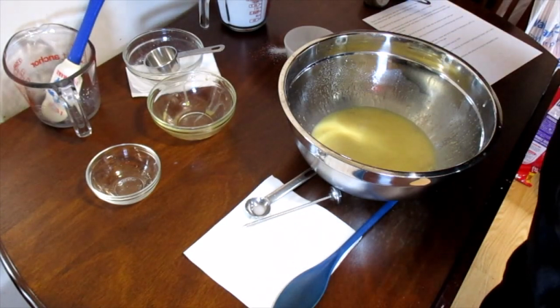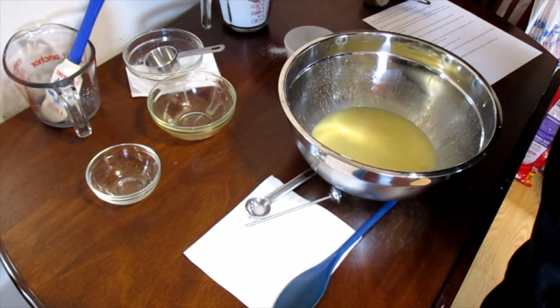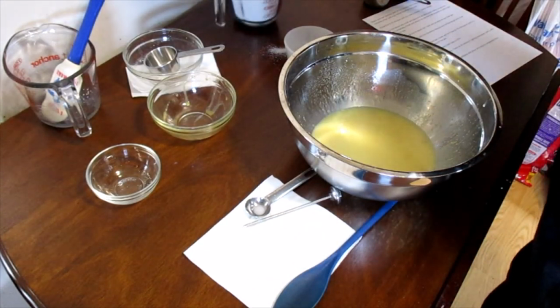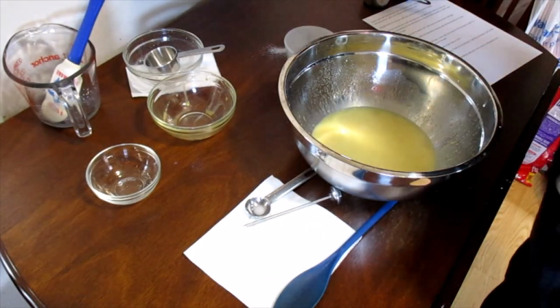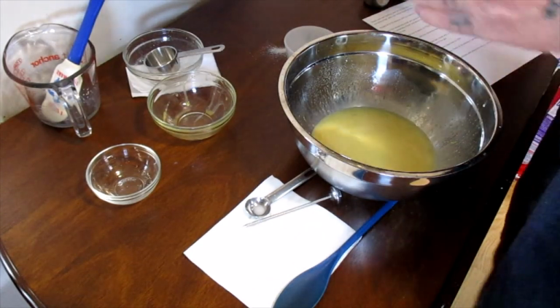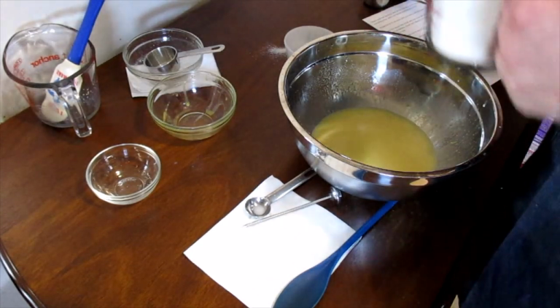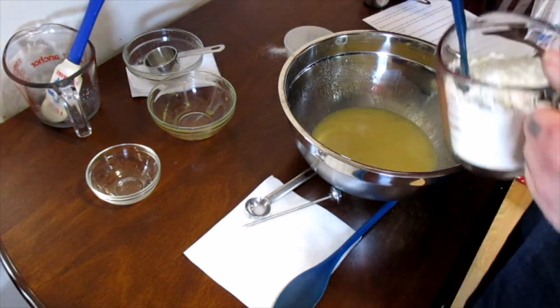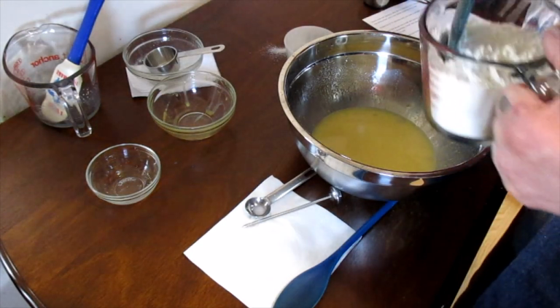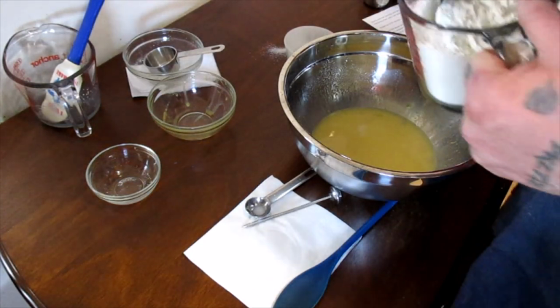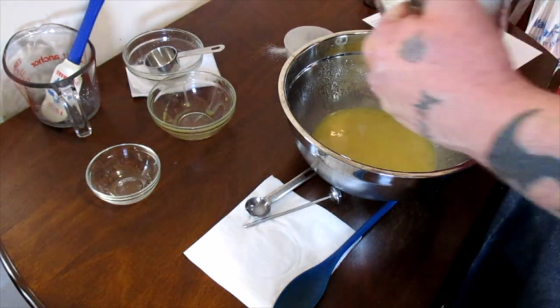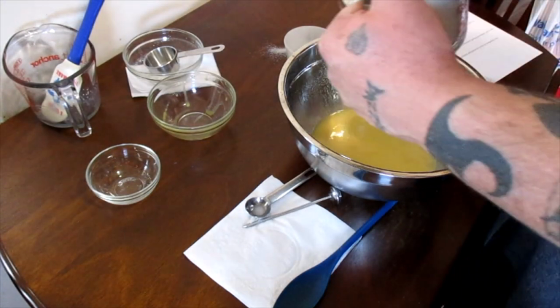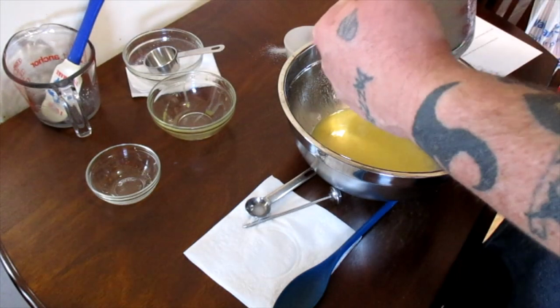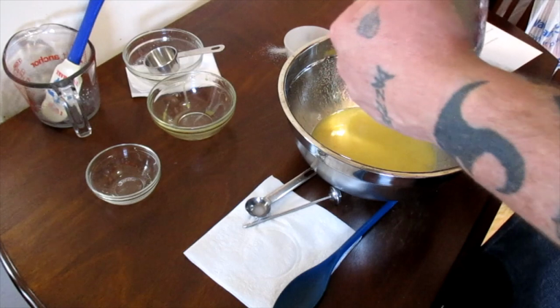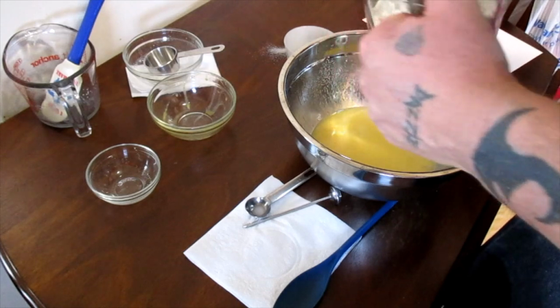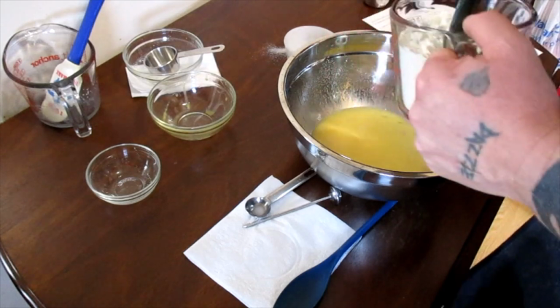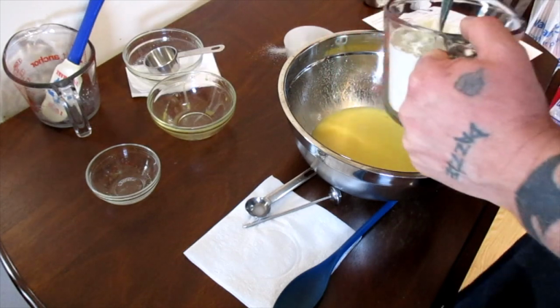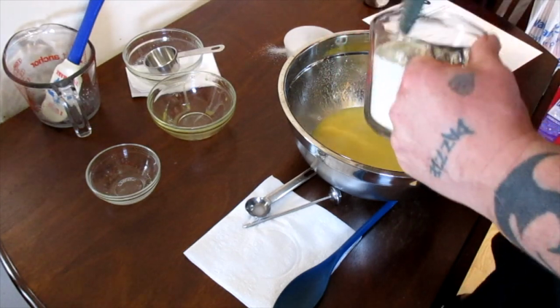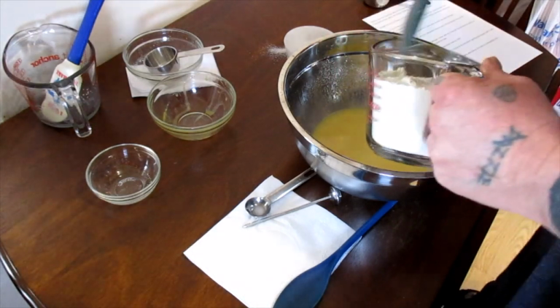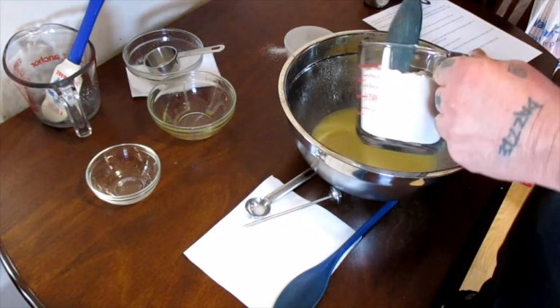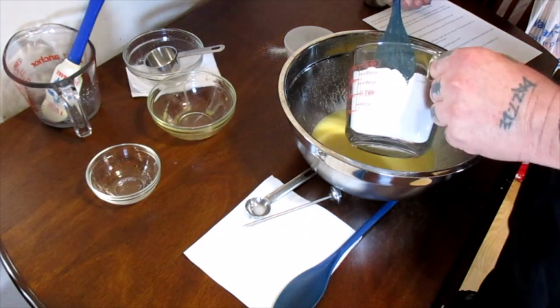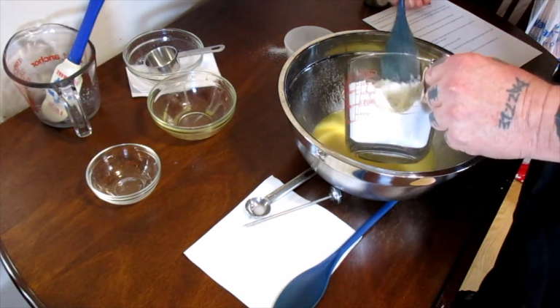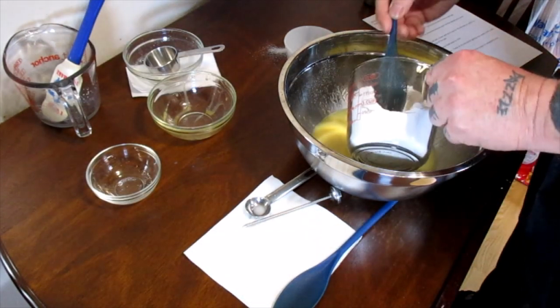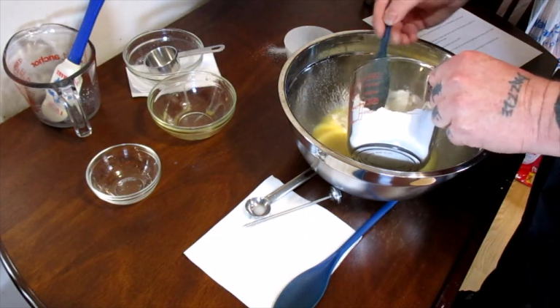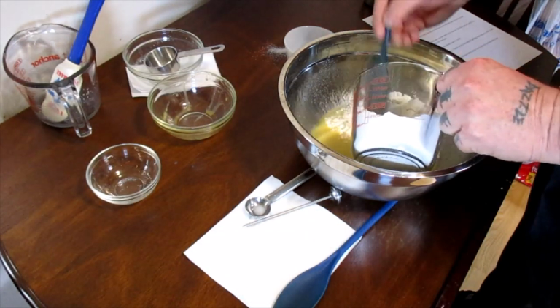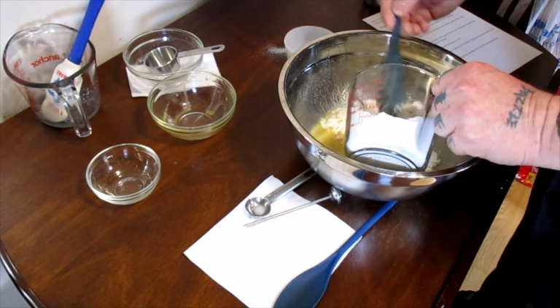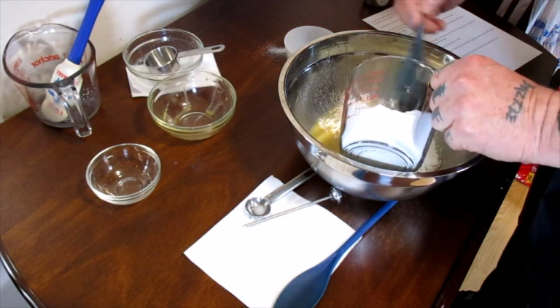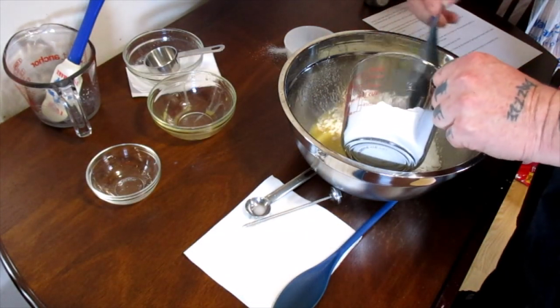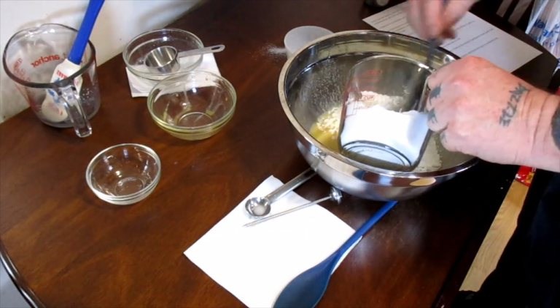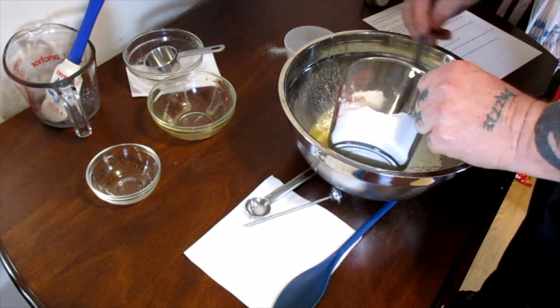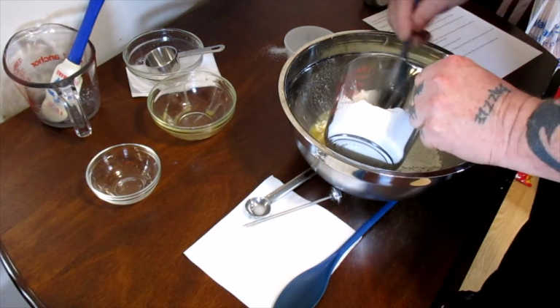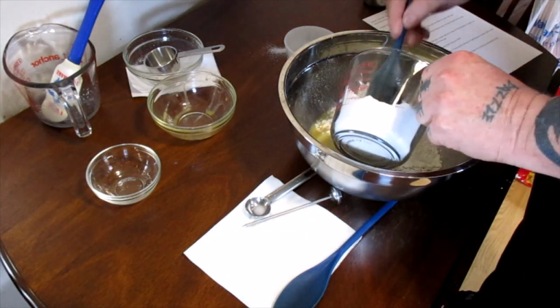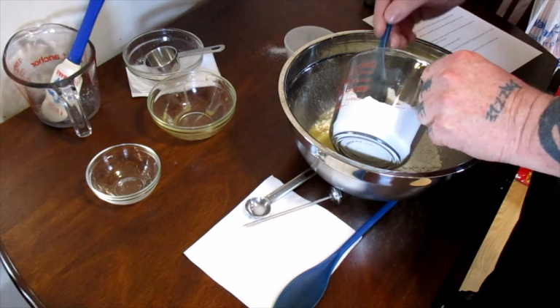Now we're going to add about half of our flour, which is one cup.